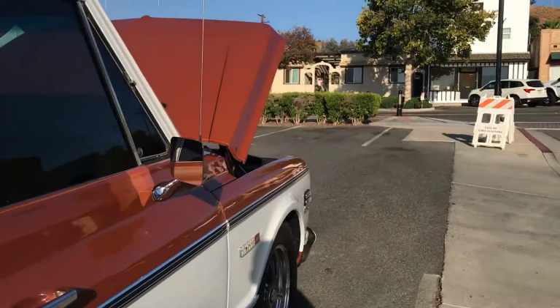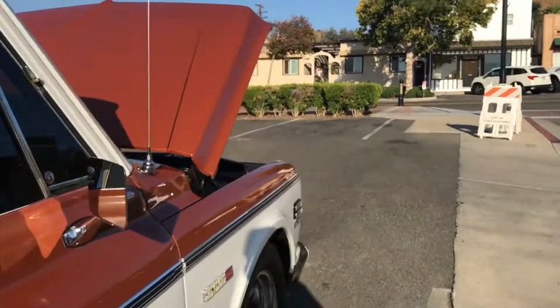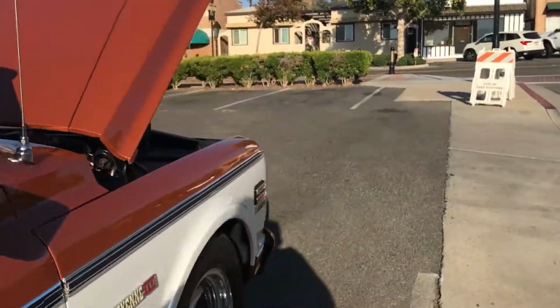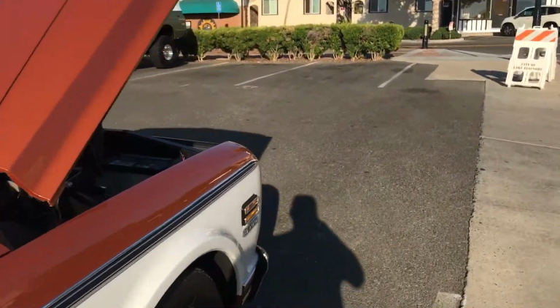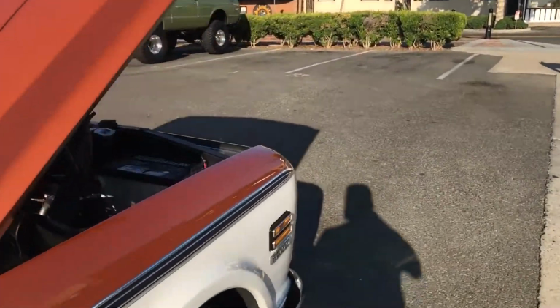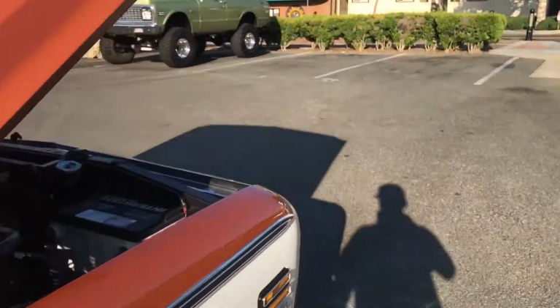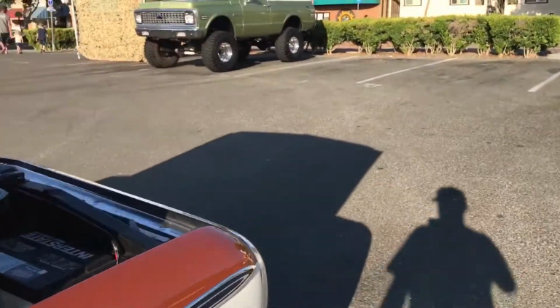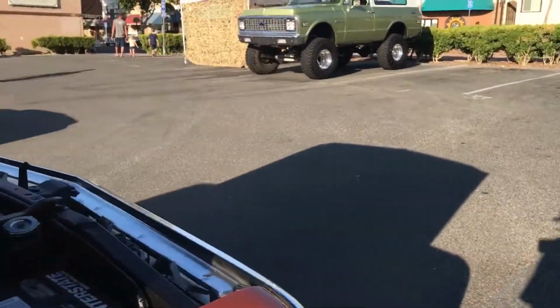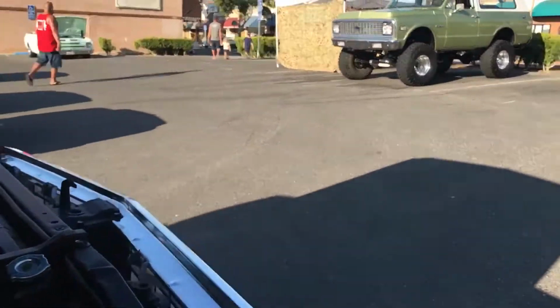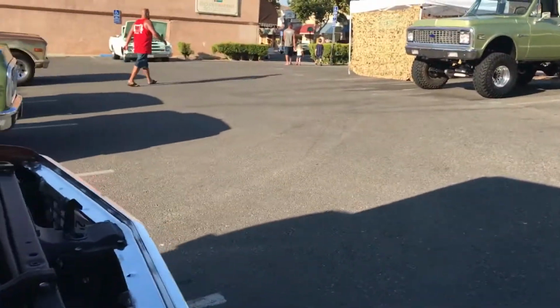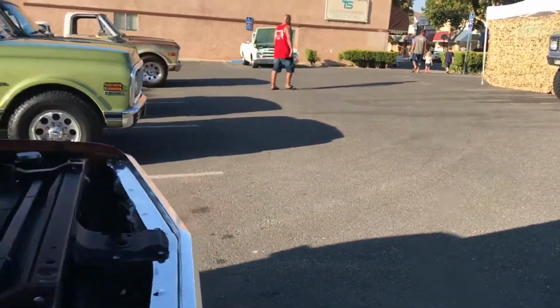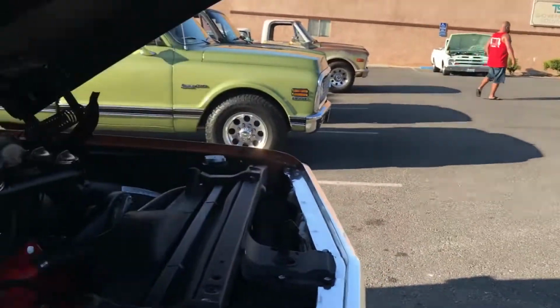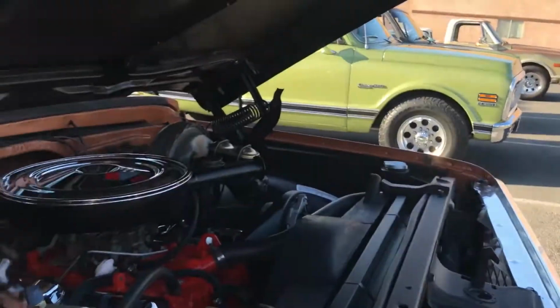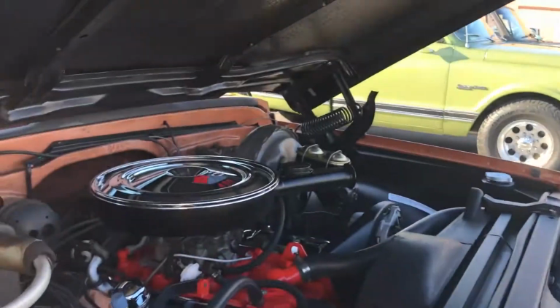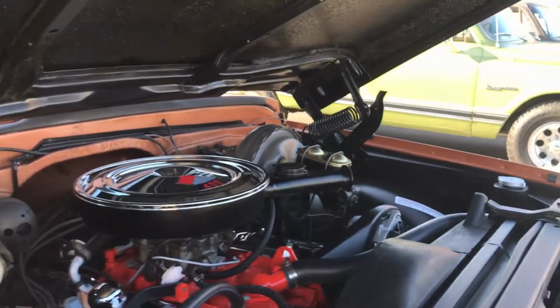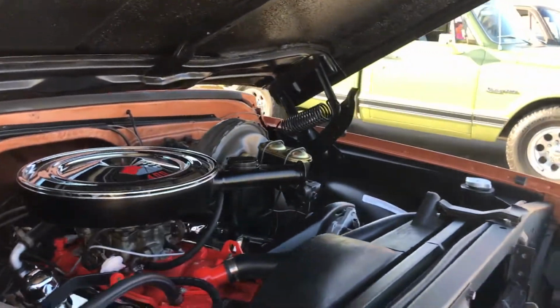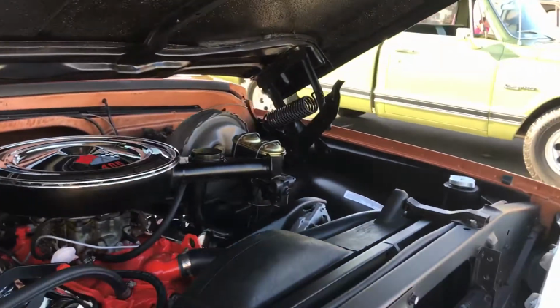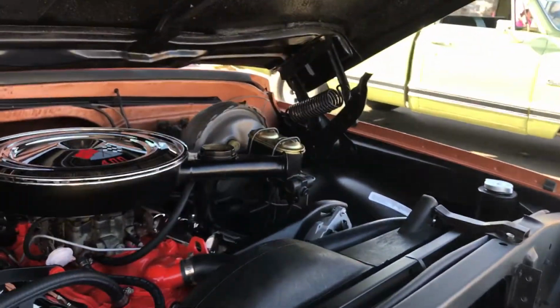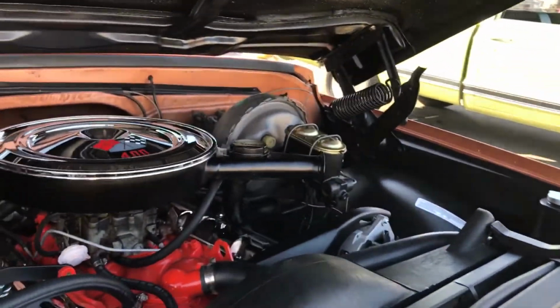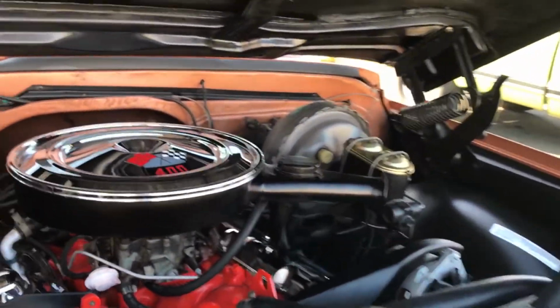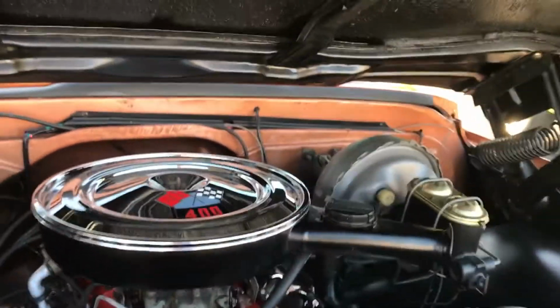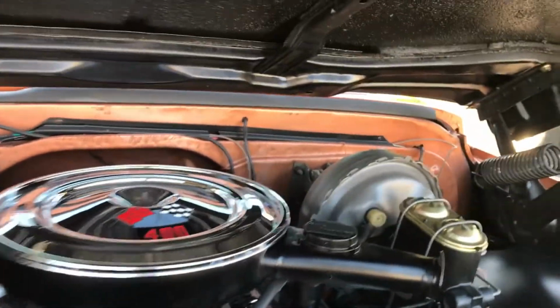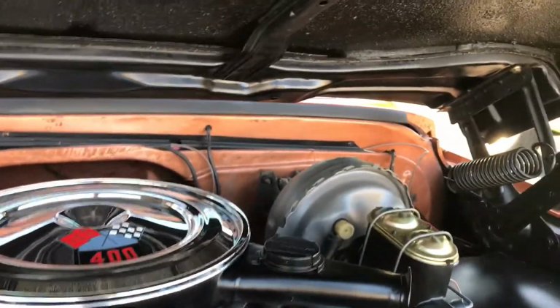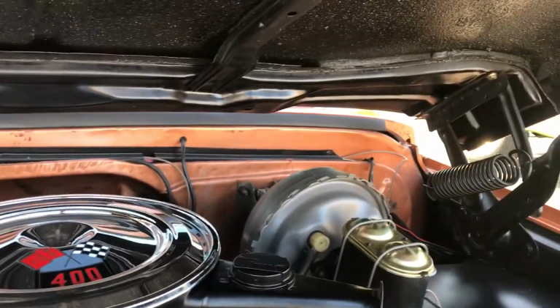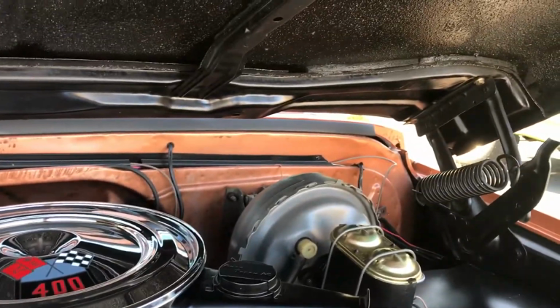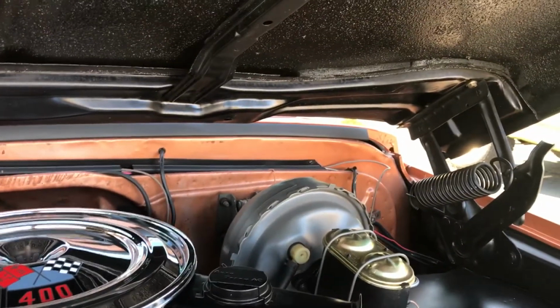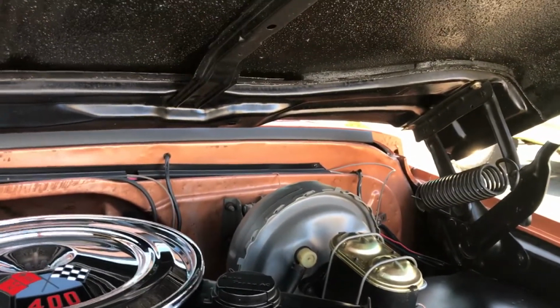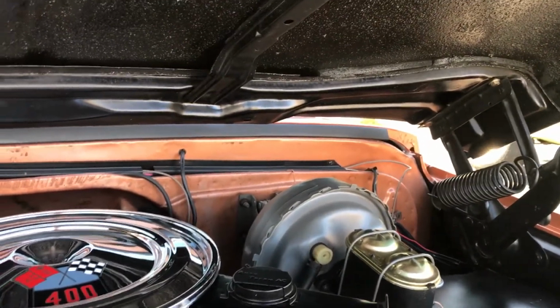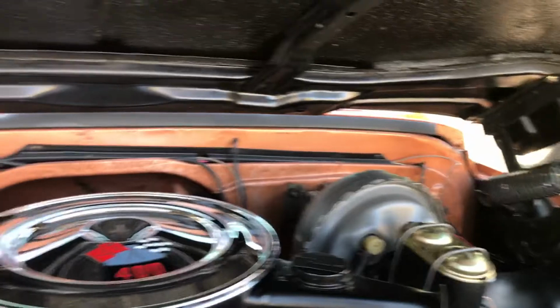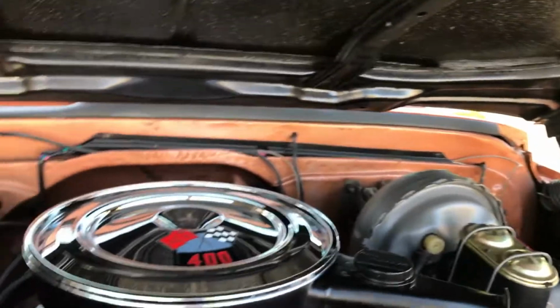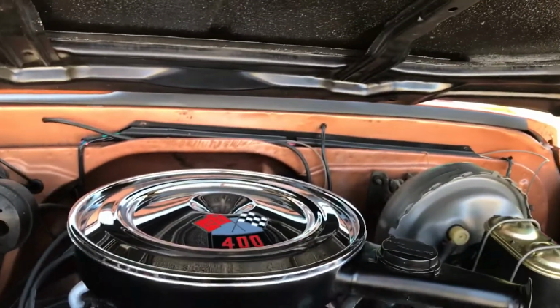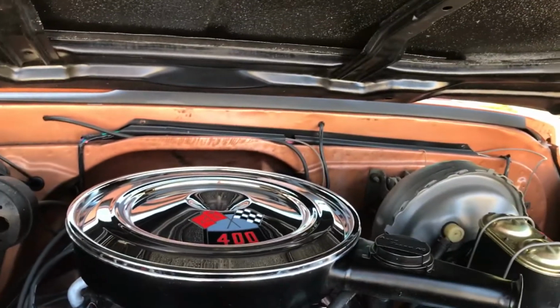It's also got a 396 big block, which is also cool. It's original. Actually, it's a Turbo 400. I thought it was a 396 — the guy said it was a 396, but I'm not sure.